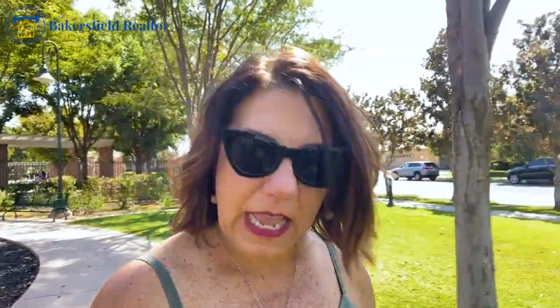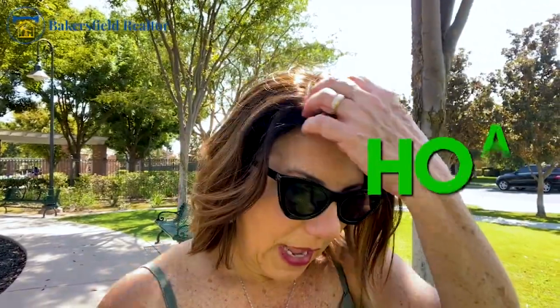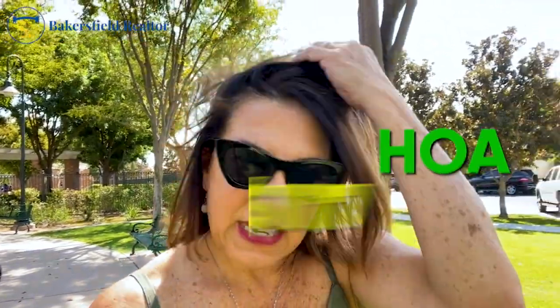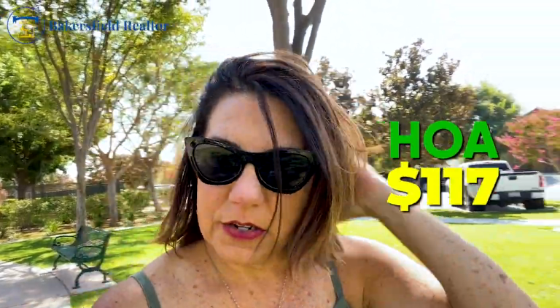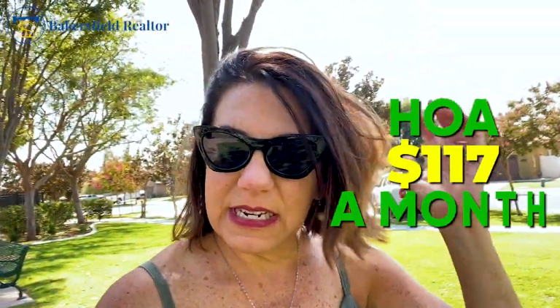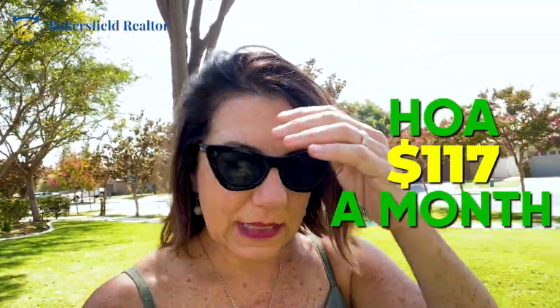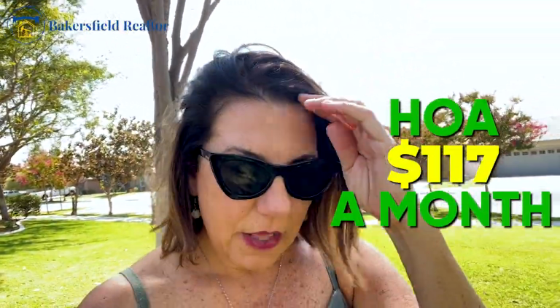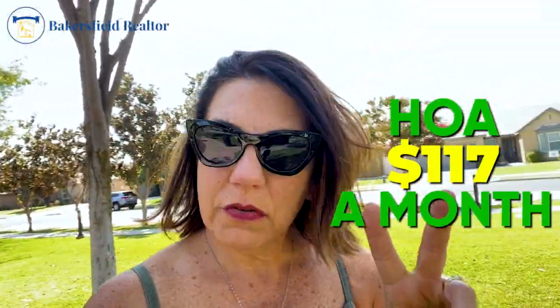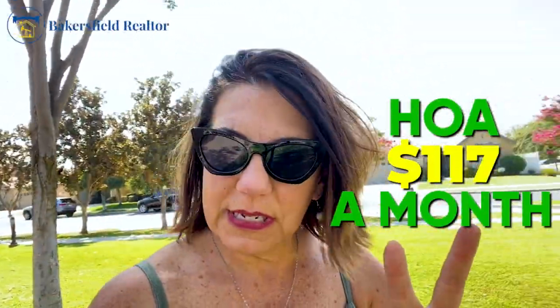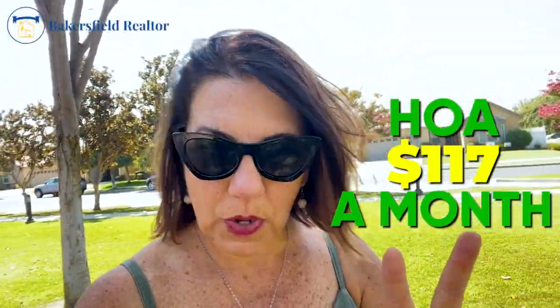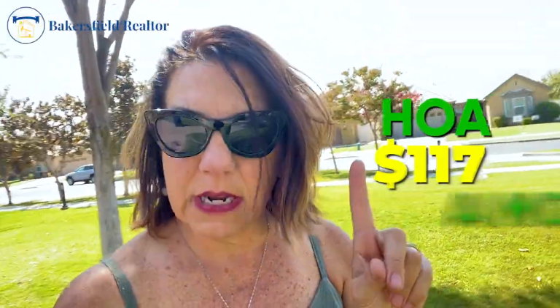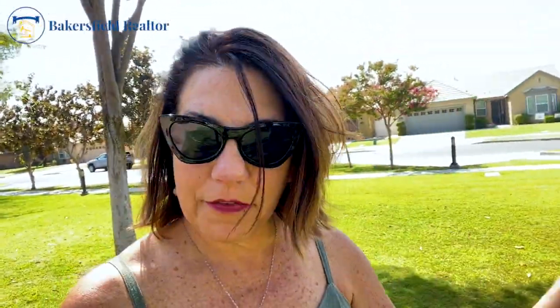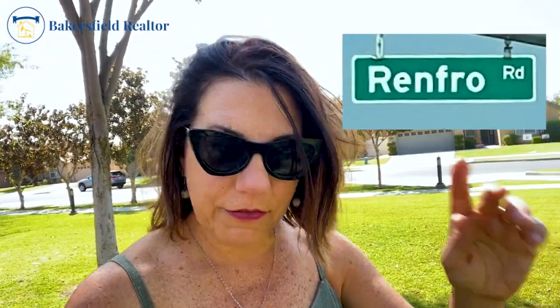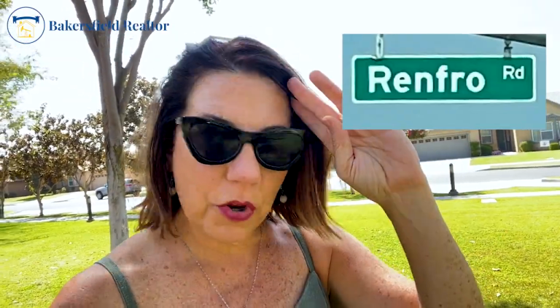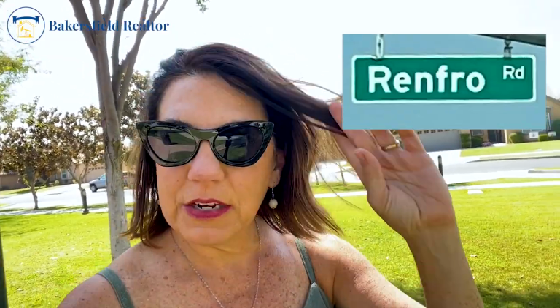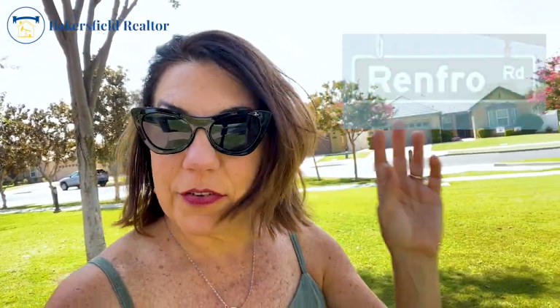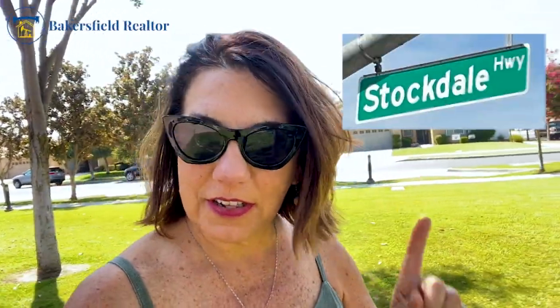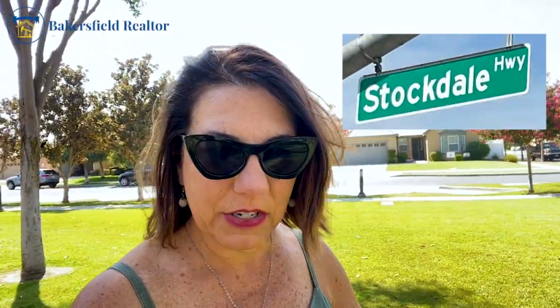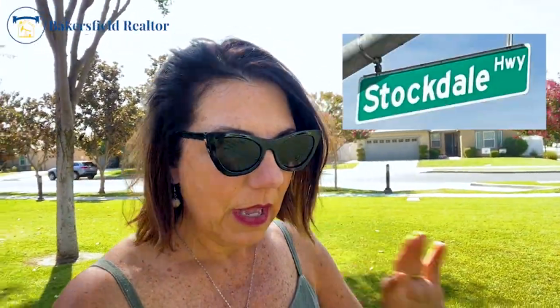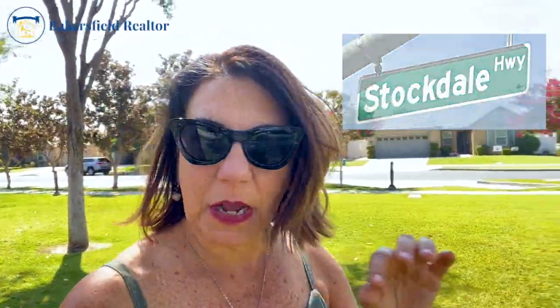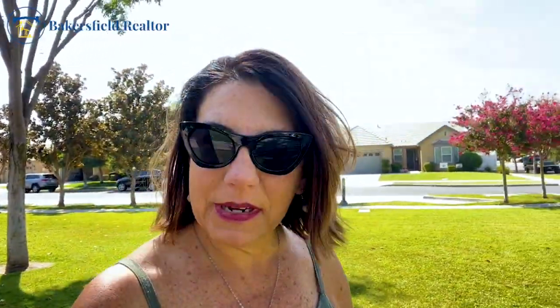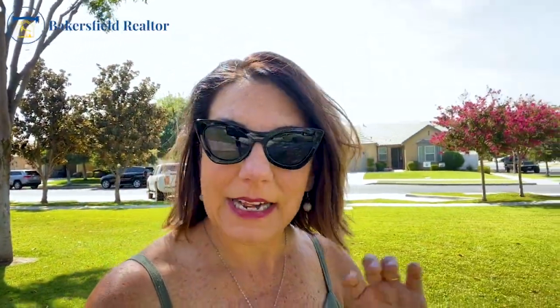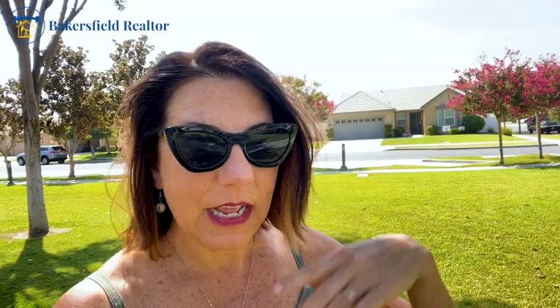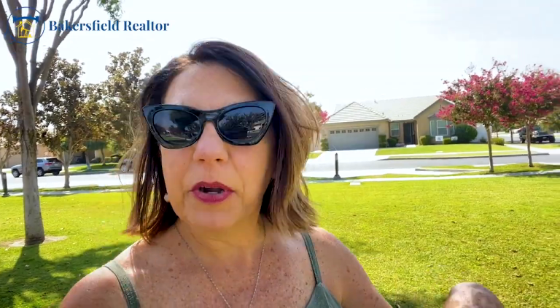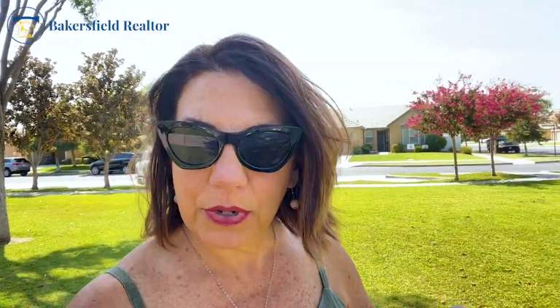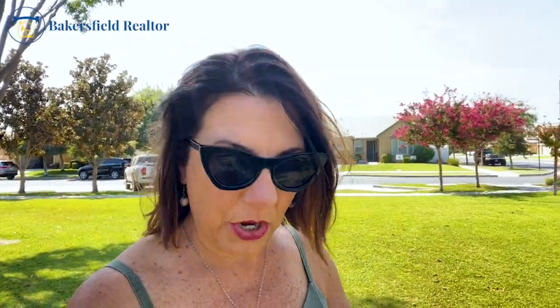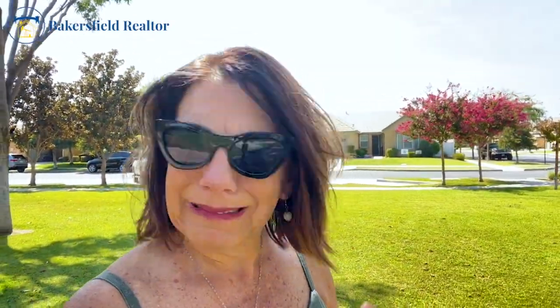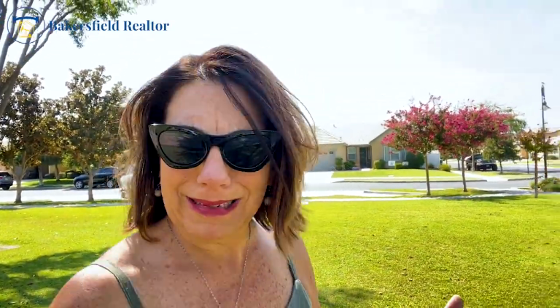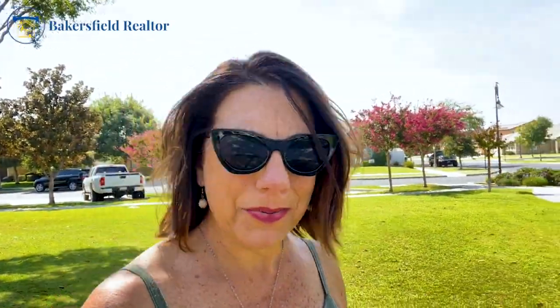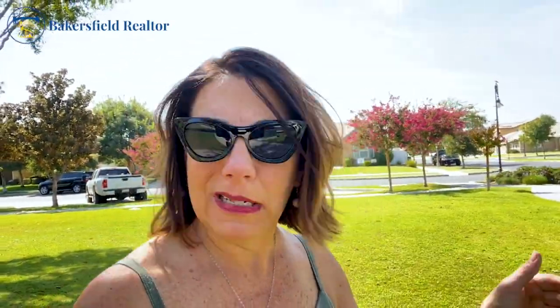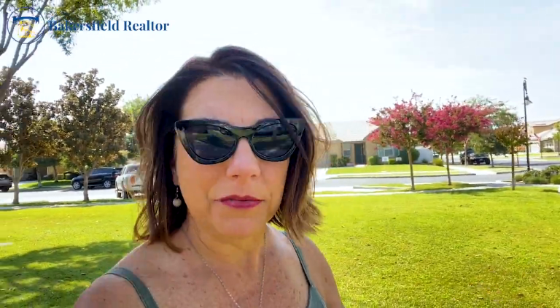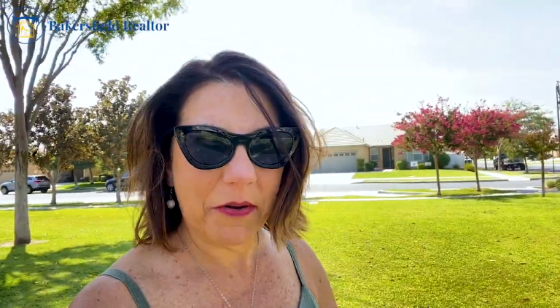The HOA is $117 a month. There are two entrances — you can enter off of Renfro or off of Stockdale Highway, so there are a couple of different ways to access the community. It's pretty large. I don't know the acreage, but it's large. I'll show you around.